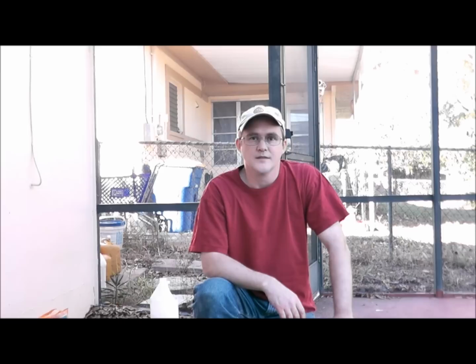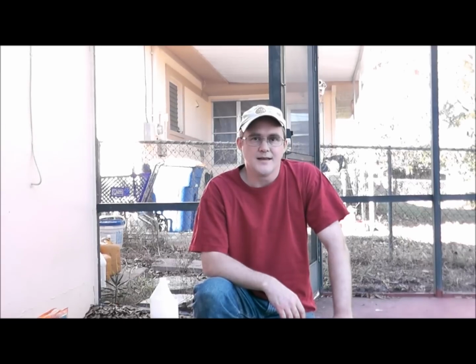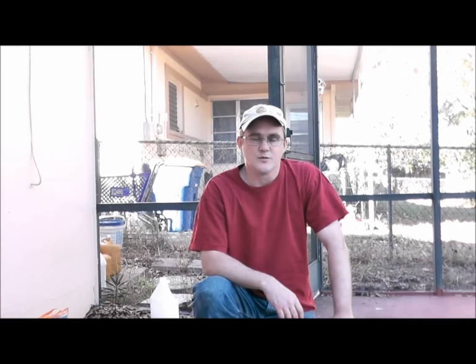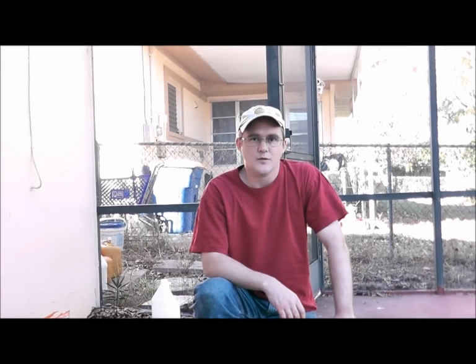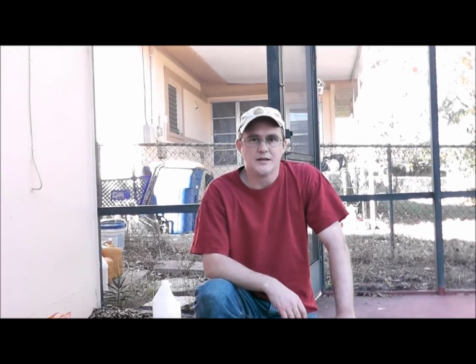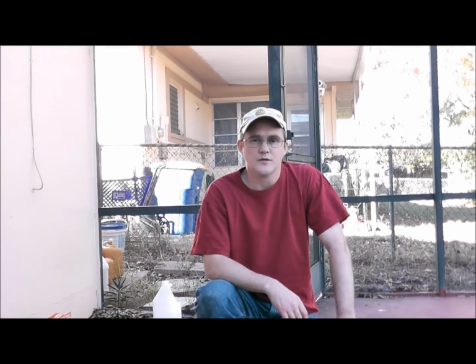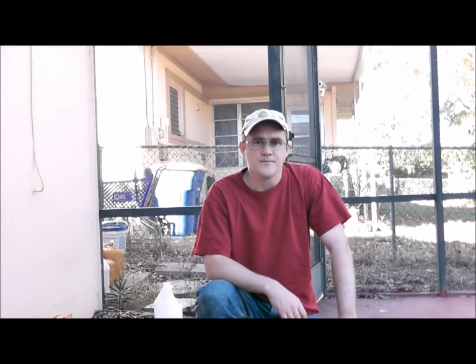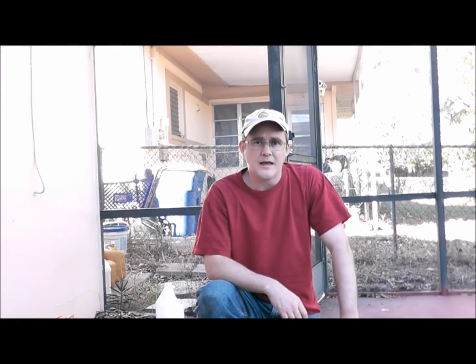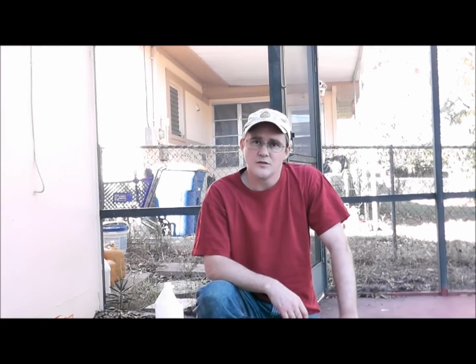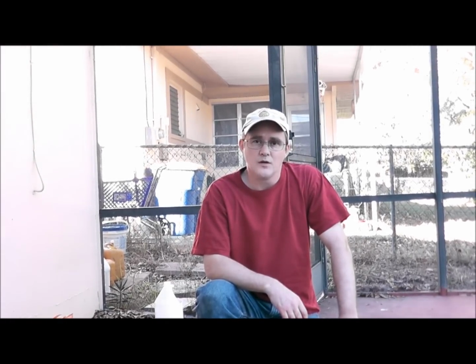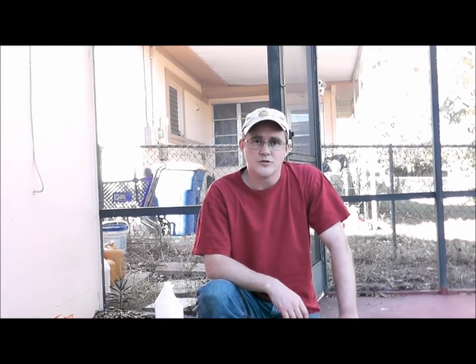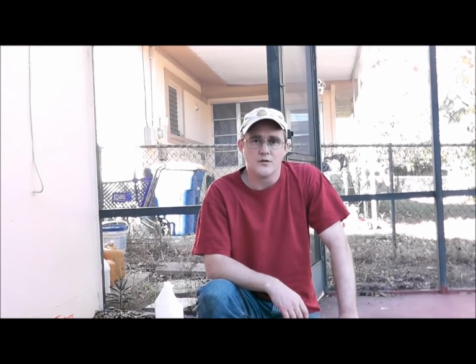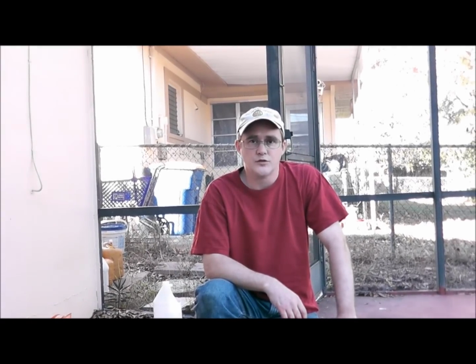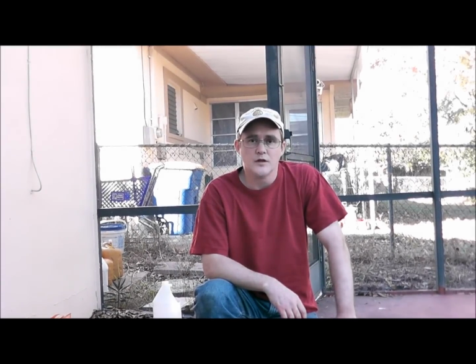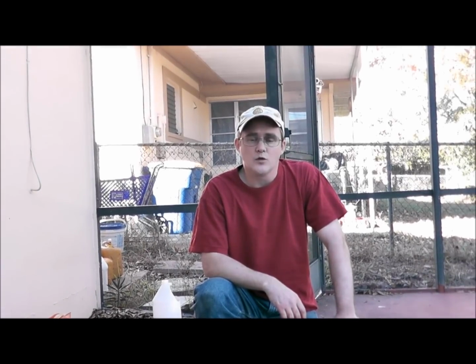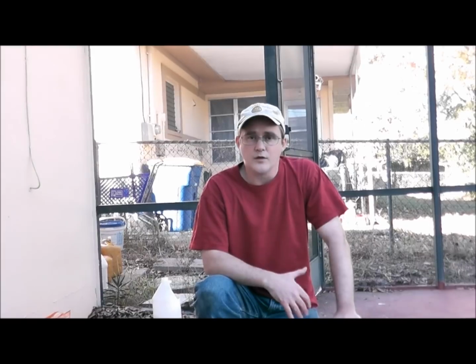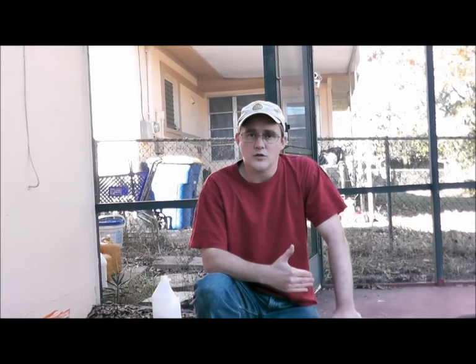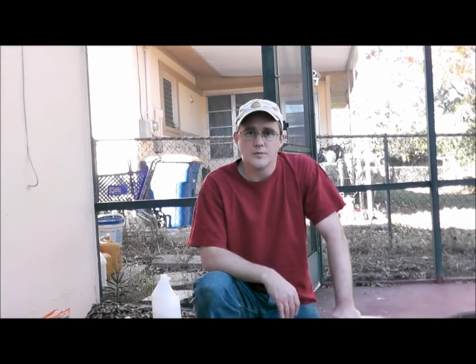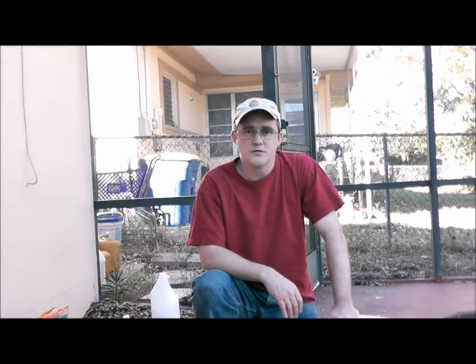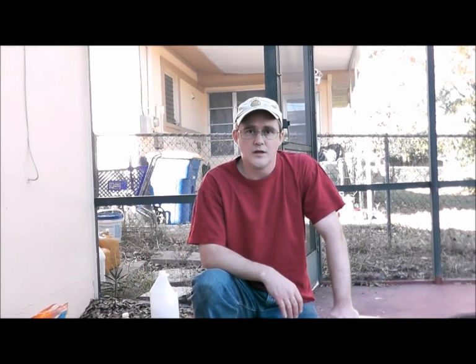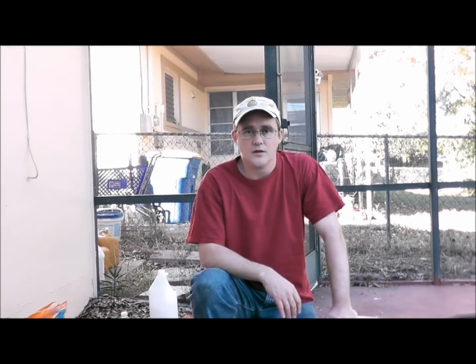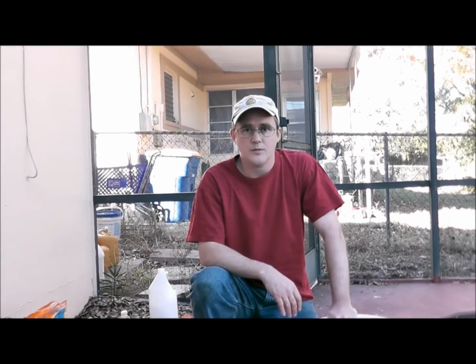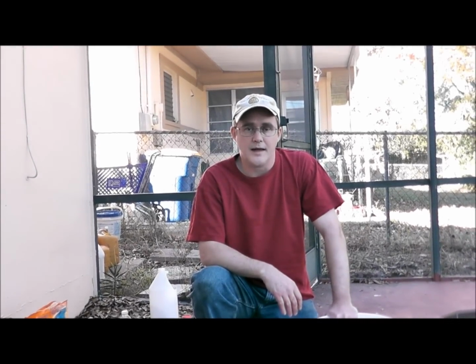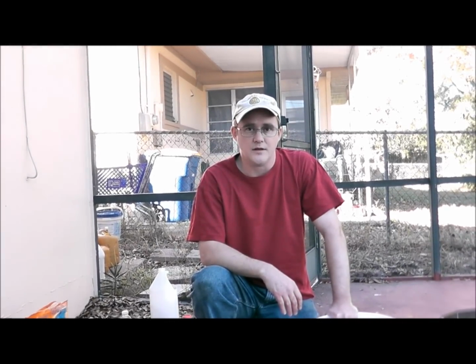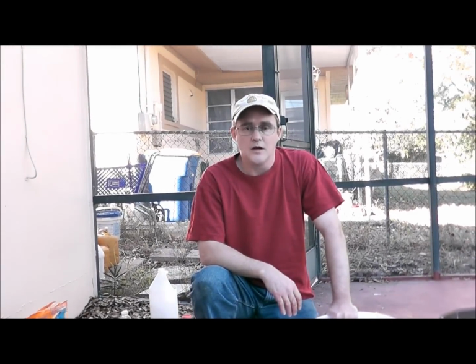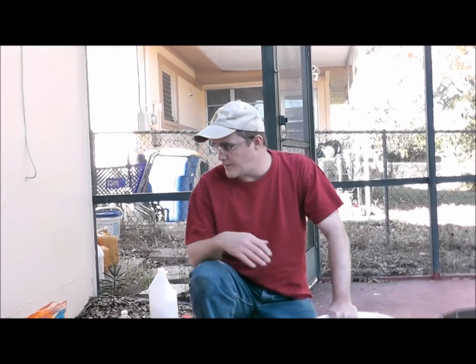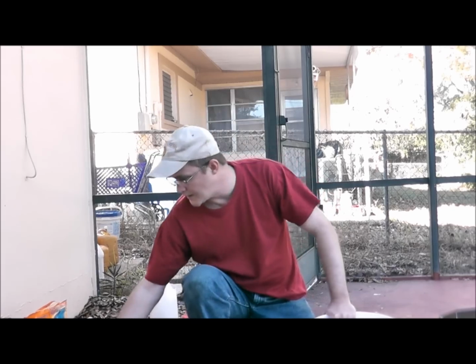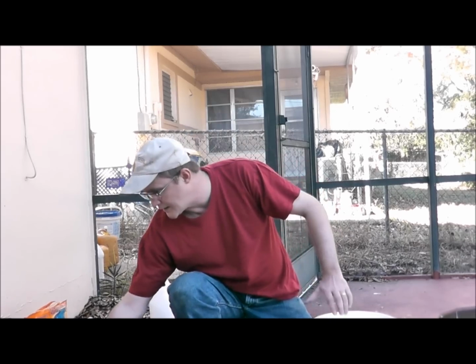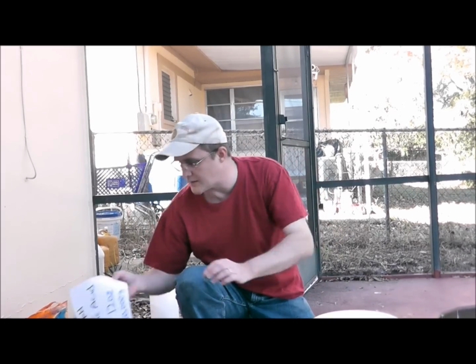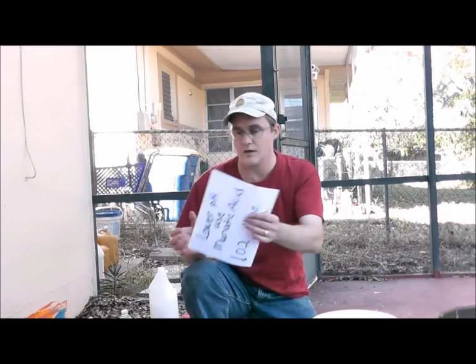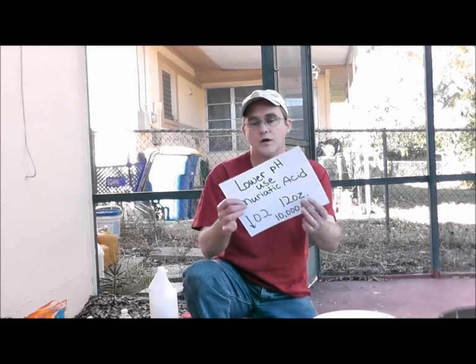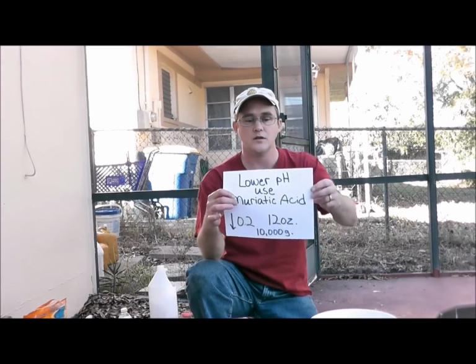Hey again, this is Robert with Clean Pool and Spa, and in this video I'm going to show you how to reduce or decrease your pH using liquid muriatic acid. This is what you need to know.